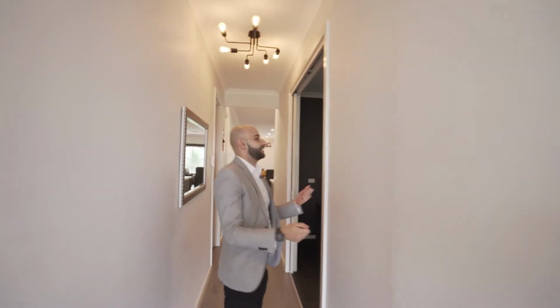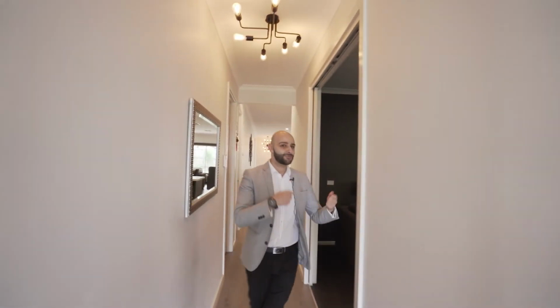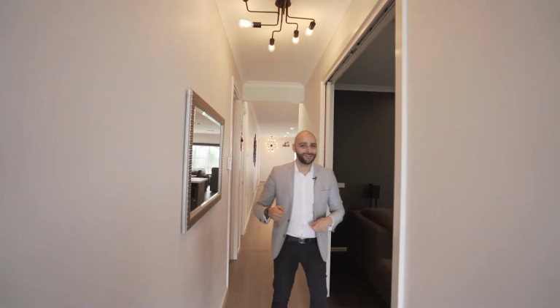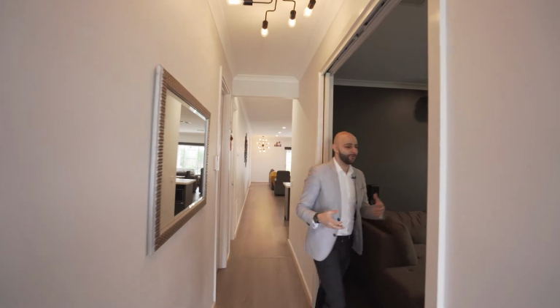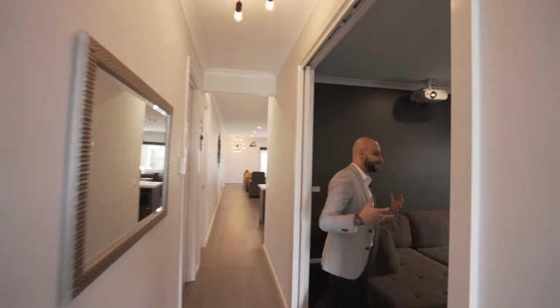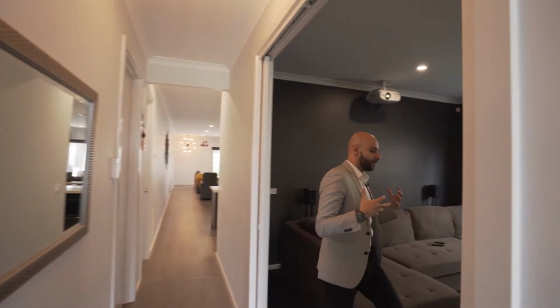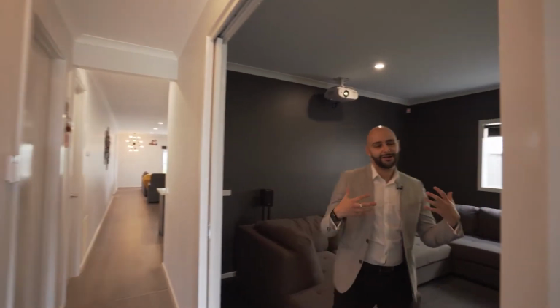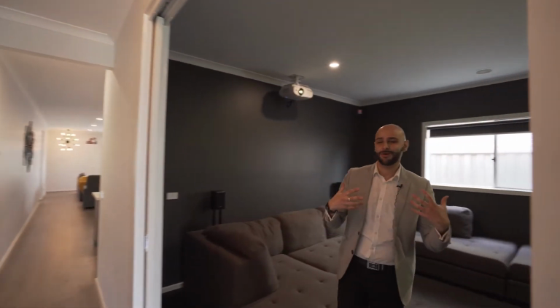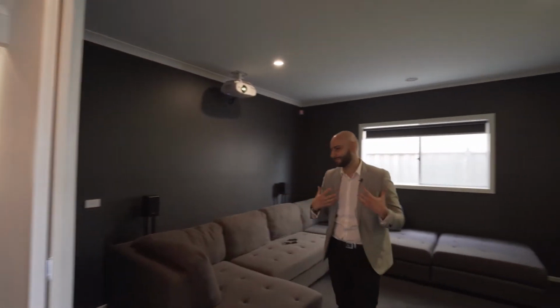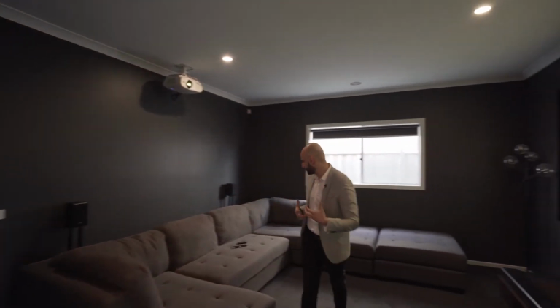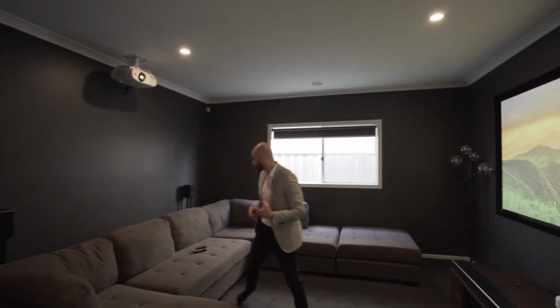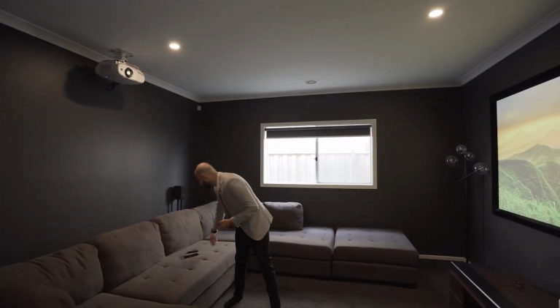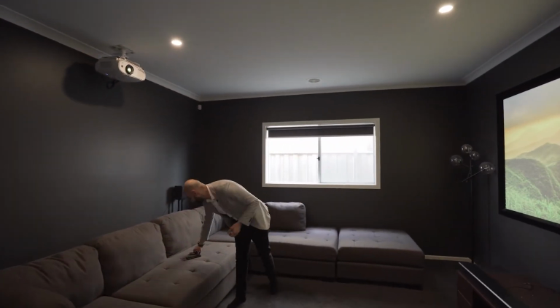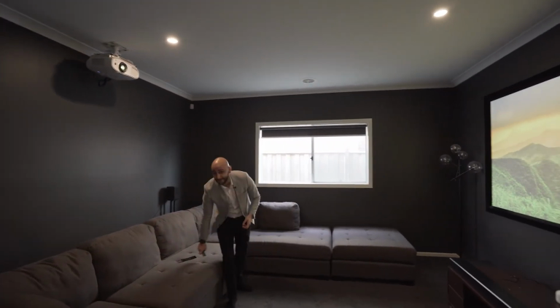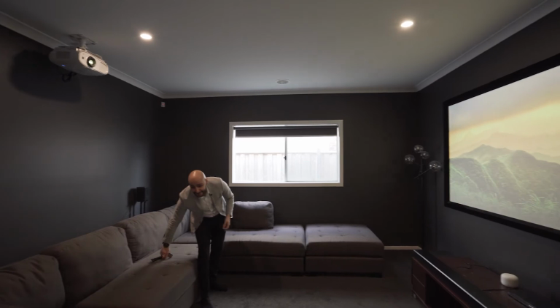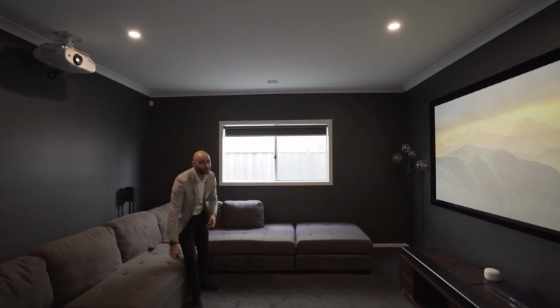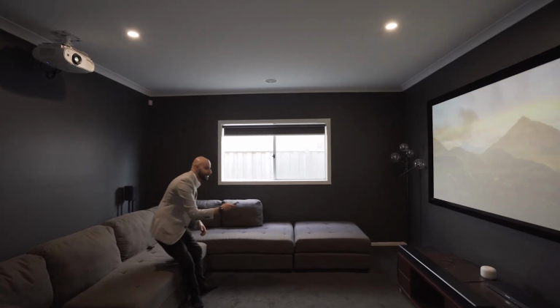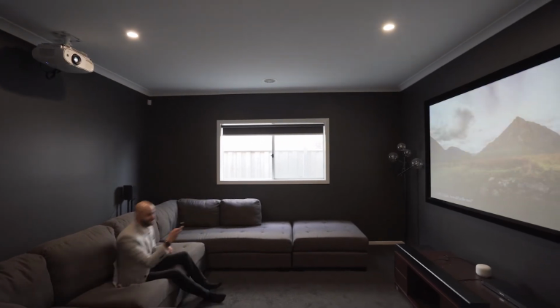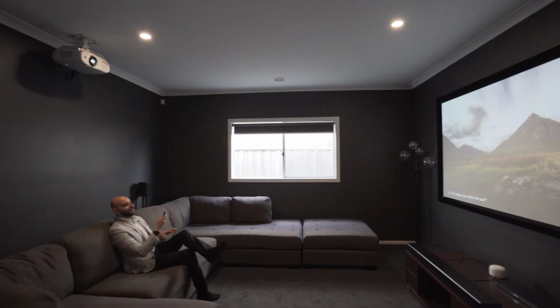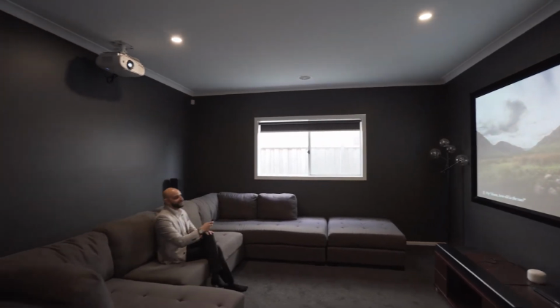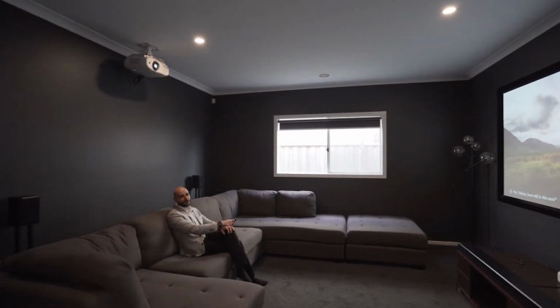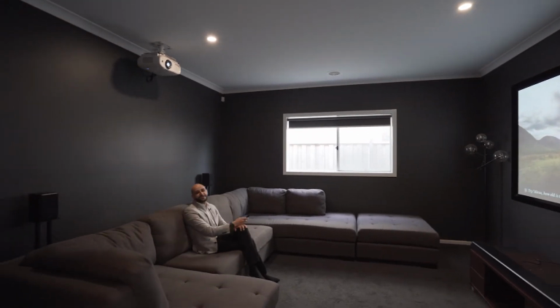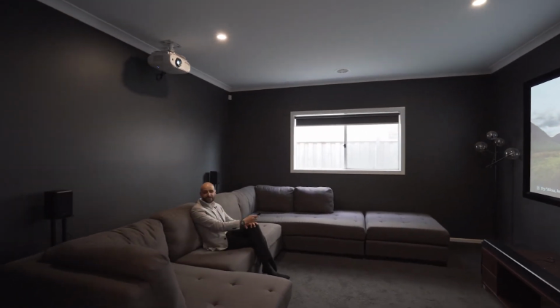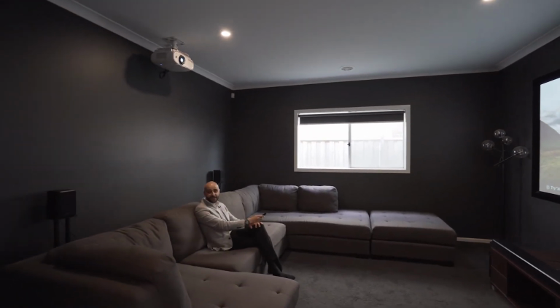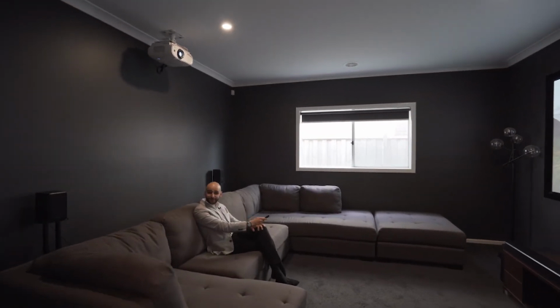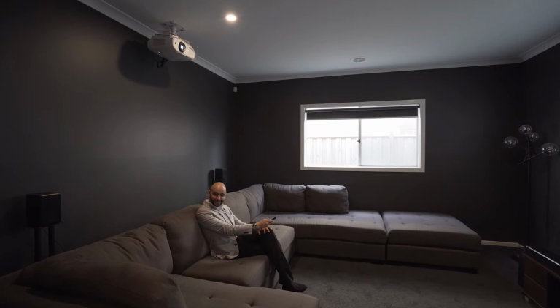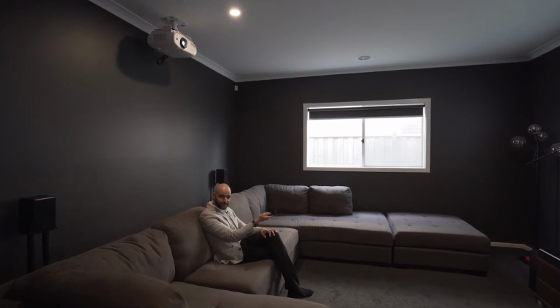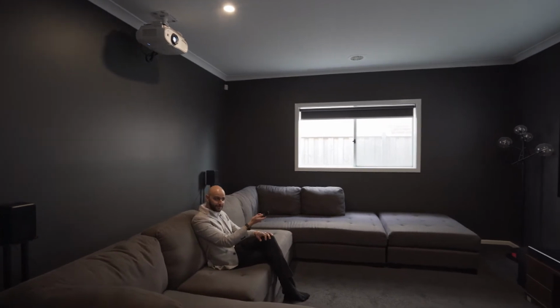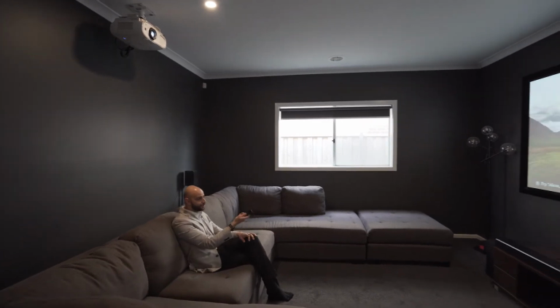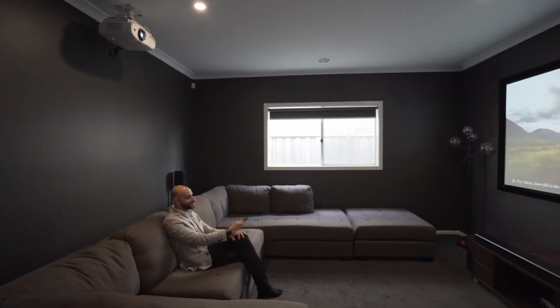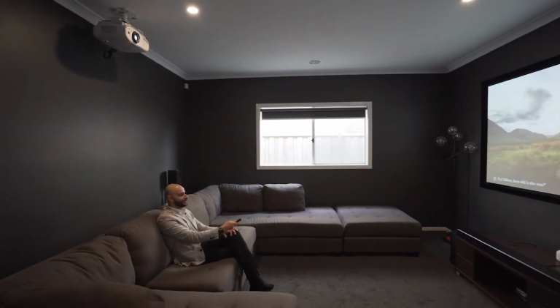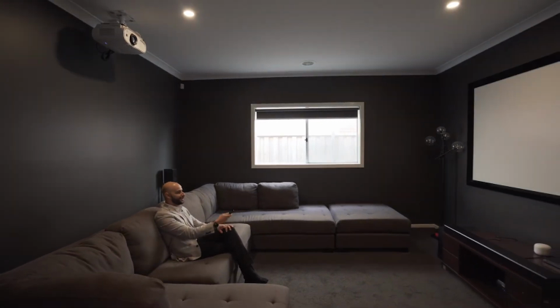As we walk in here, we find what my personal favorite room of the house is. We've got the theatre room. This is perfect, especially if we get into another lockdown, for example, because you can just do this. Hopefully it plays — there we go.